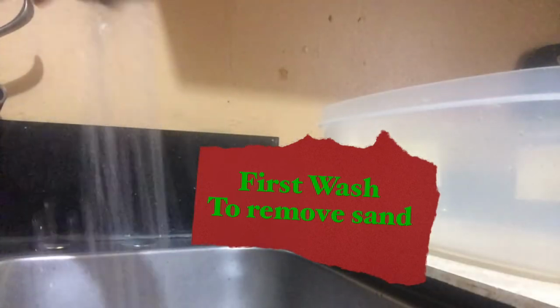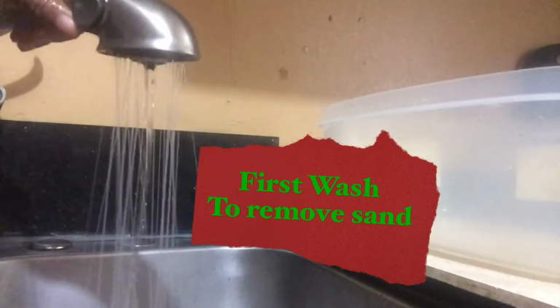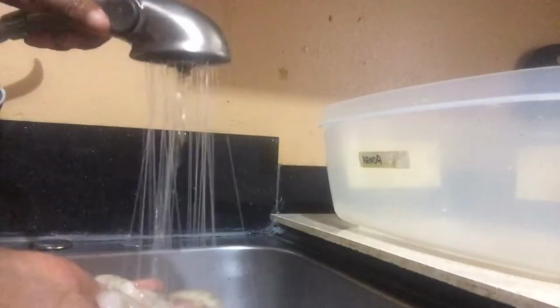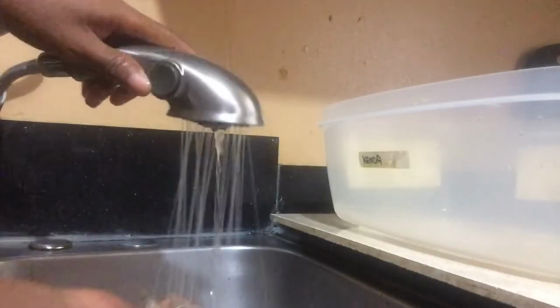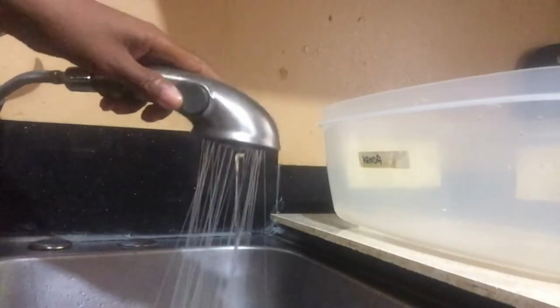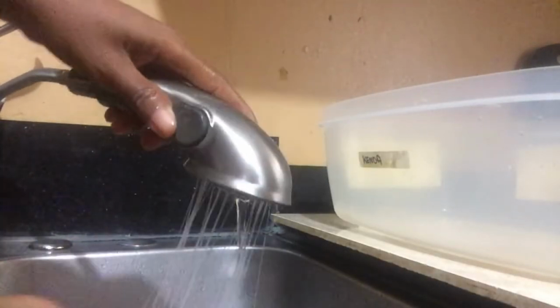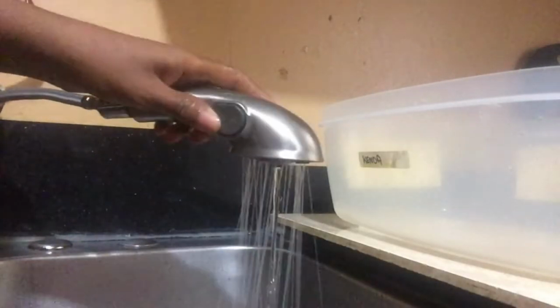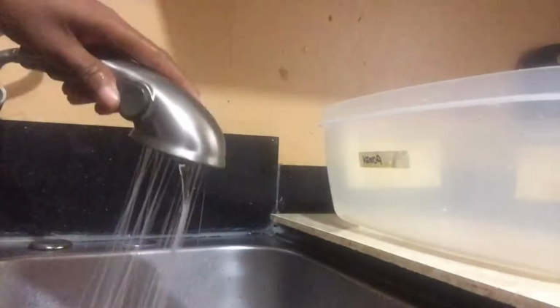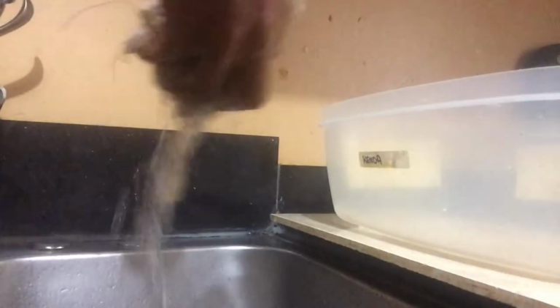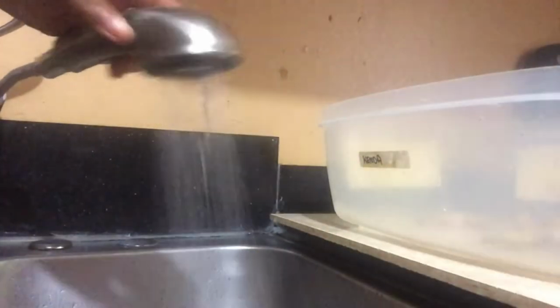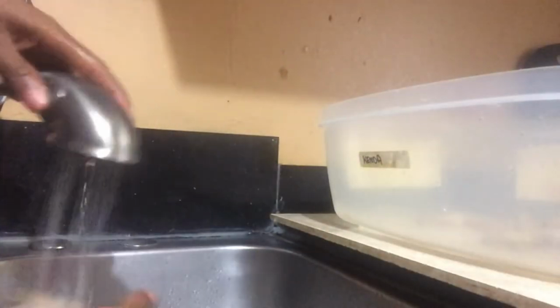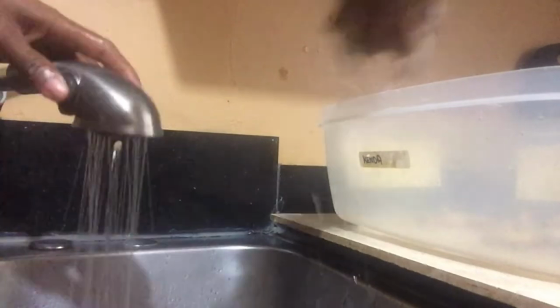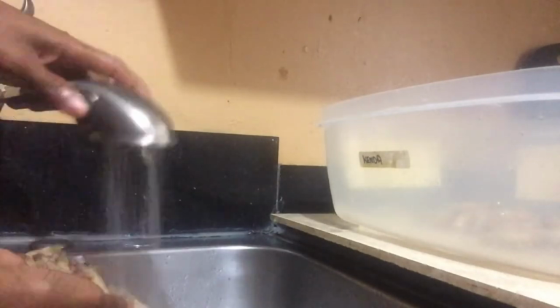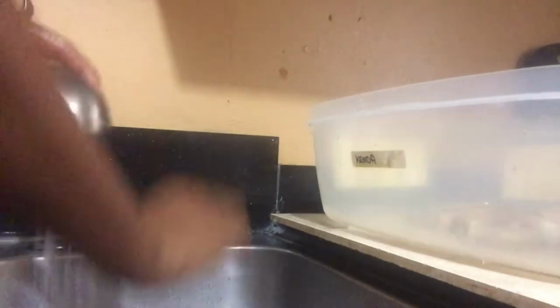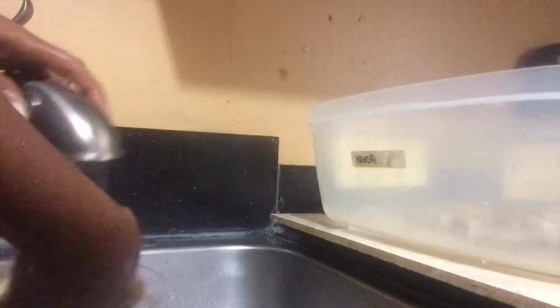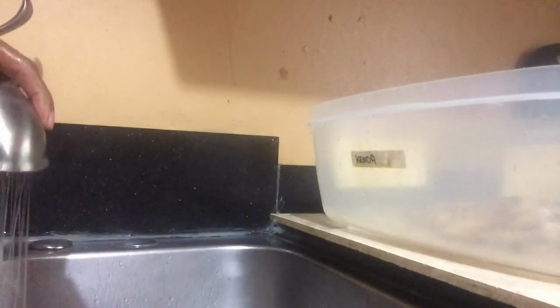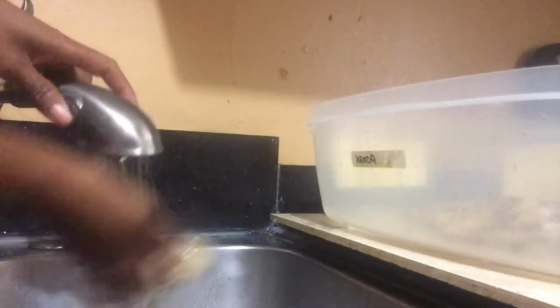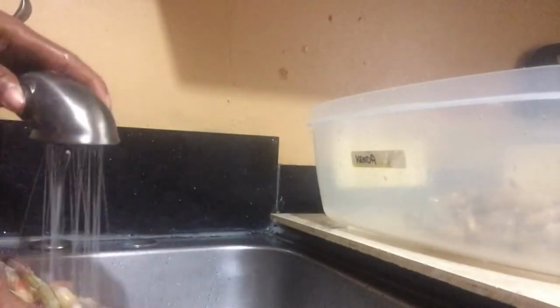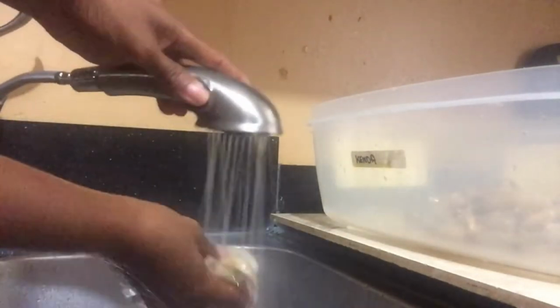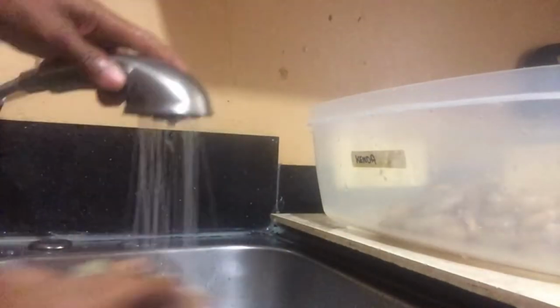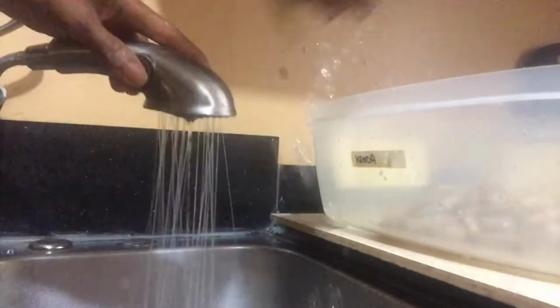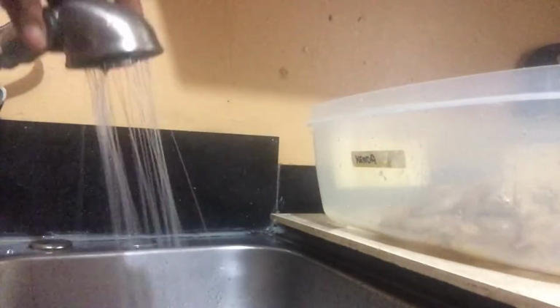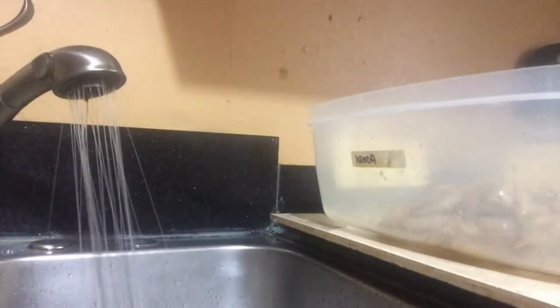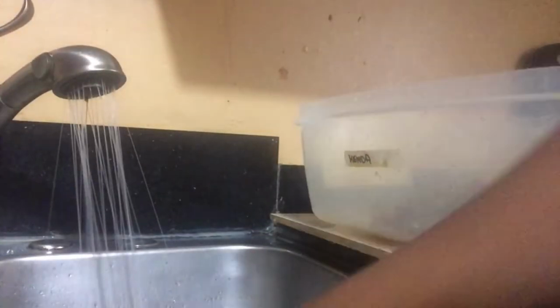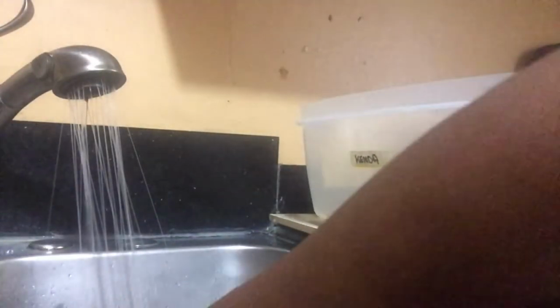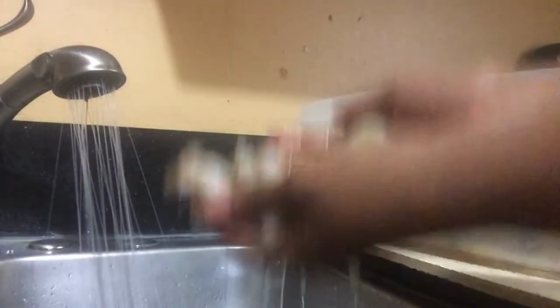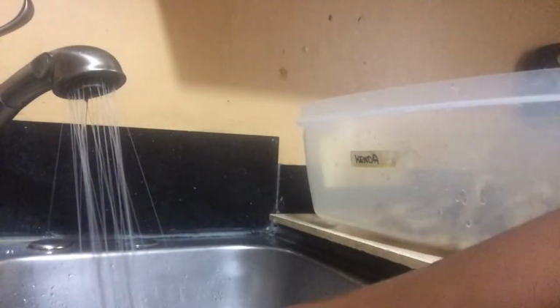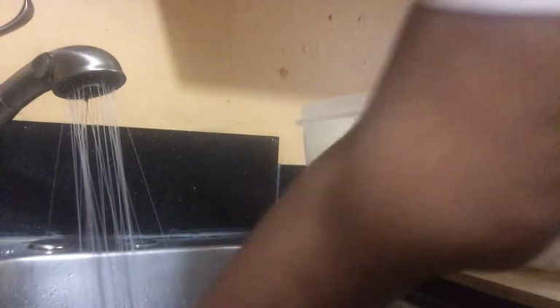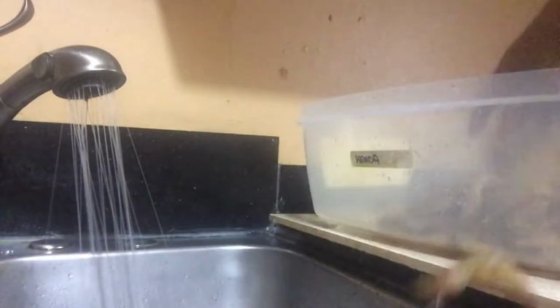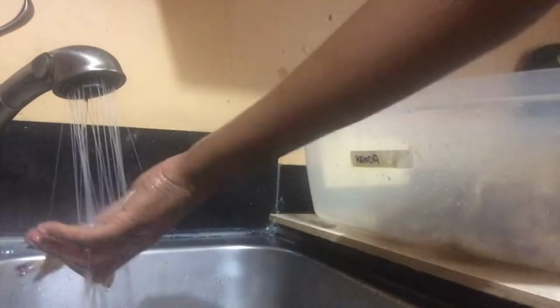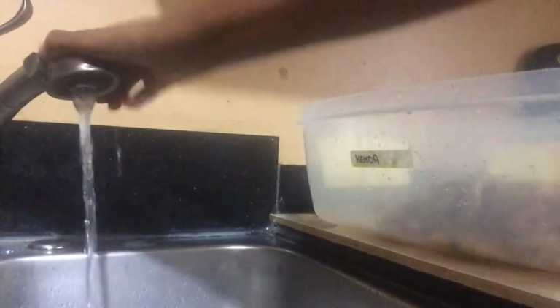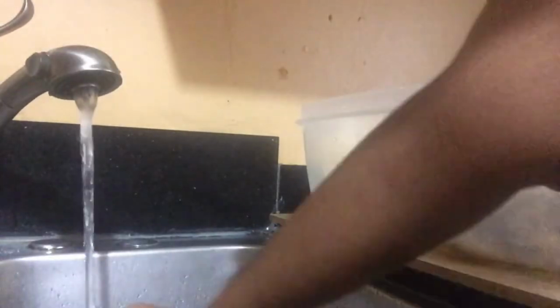Before I start cleaning the shrimp, I am going to wash out some of that sand from the shrimp. And then I am going to just show you, give you one demo of how I clean my shrimp.